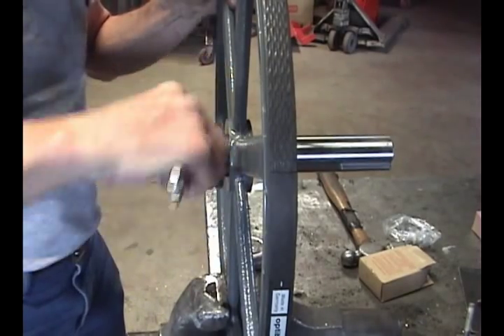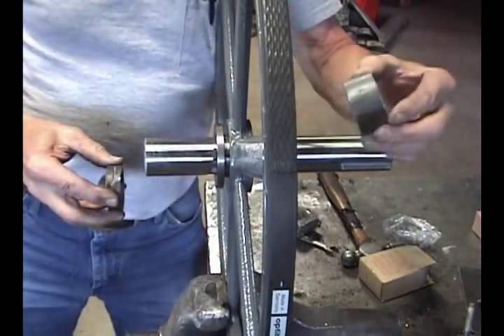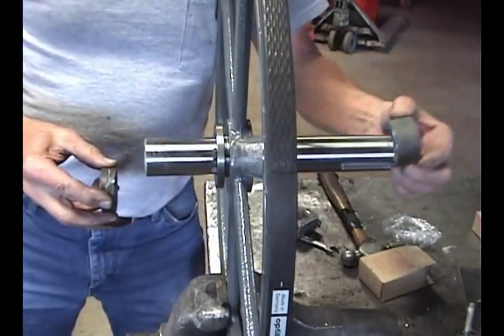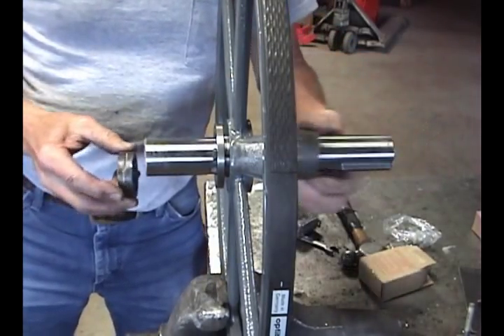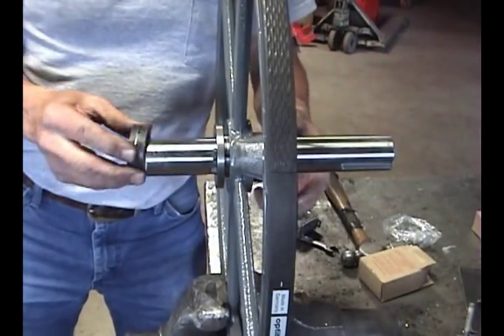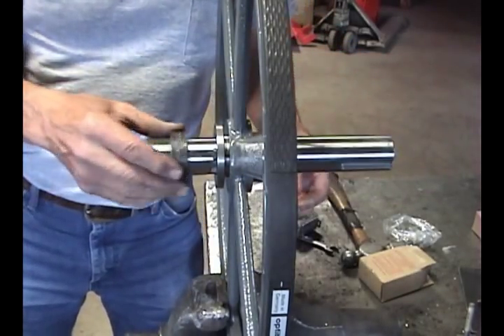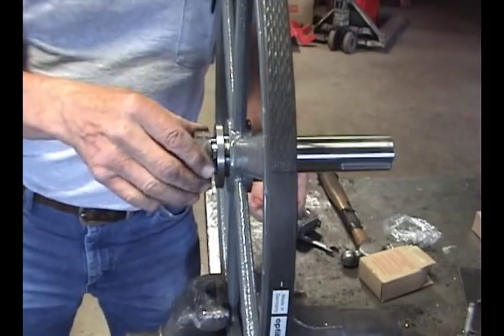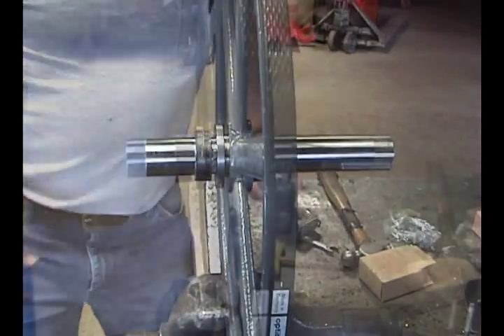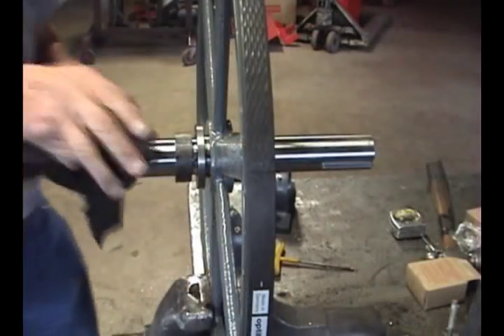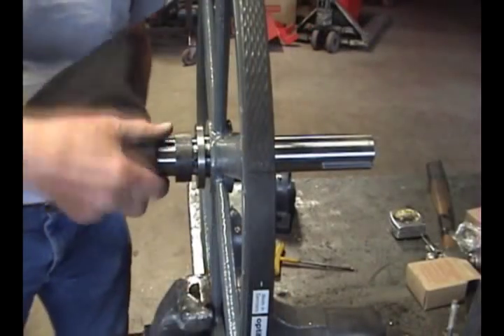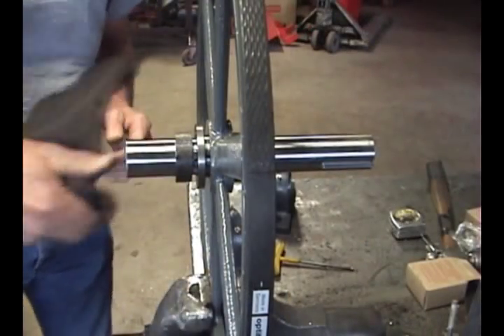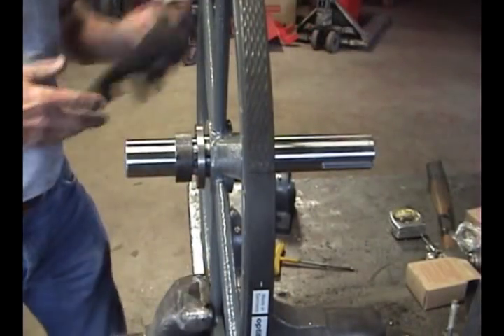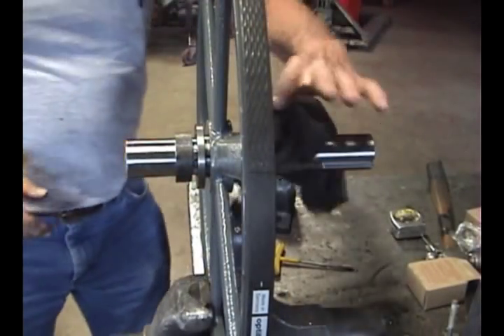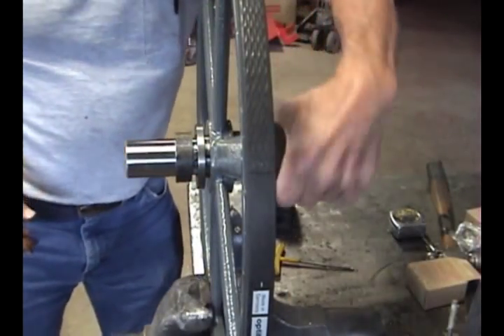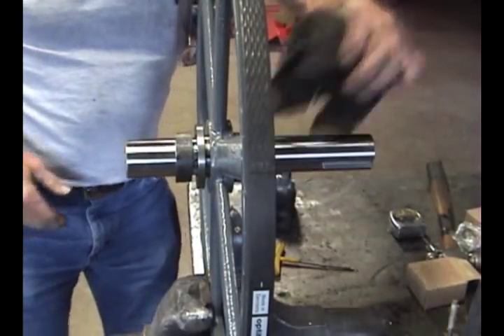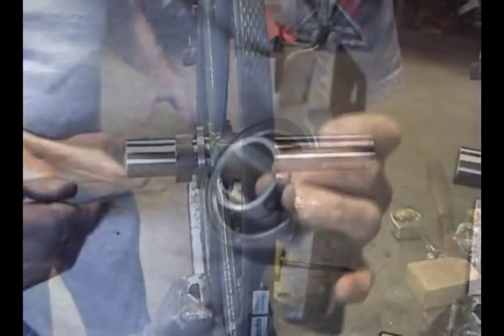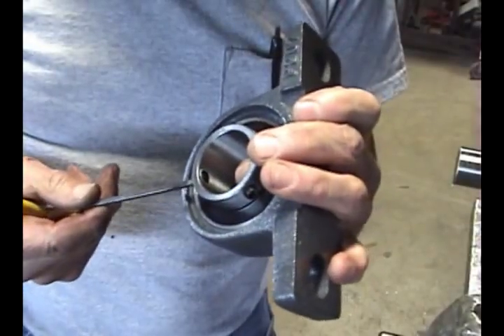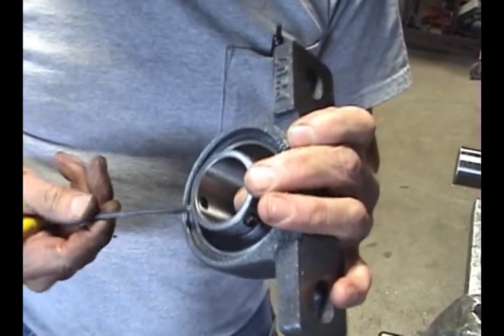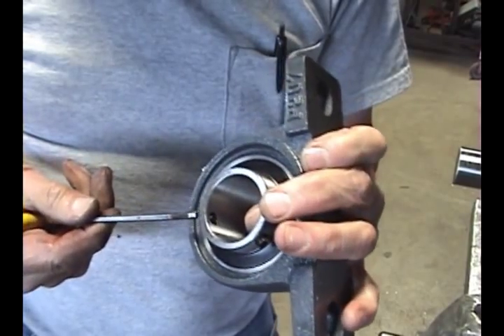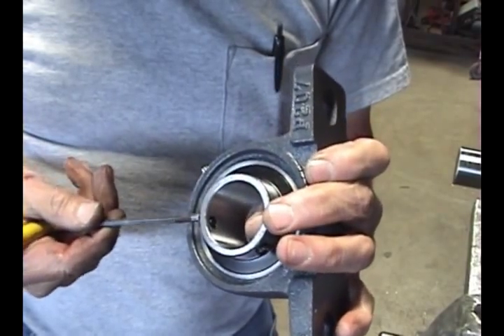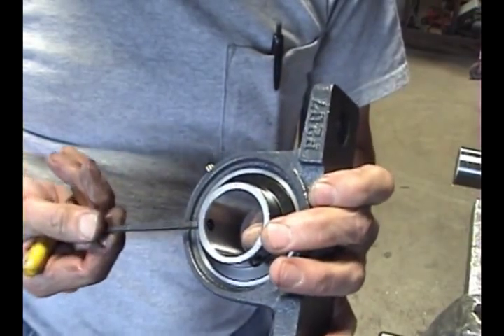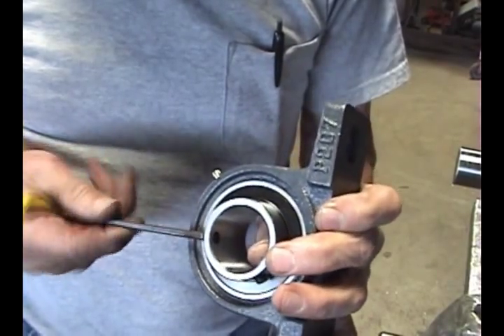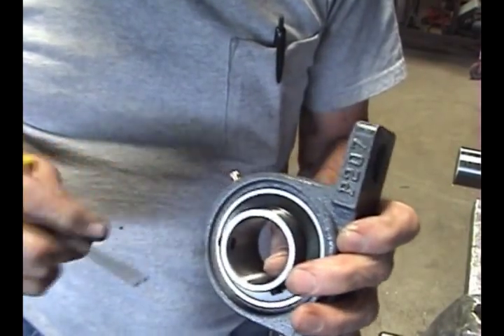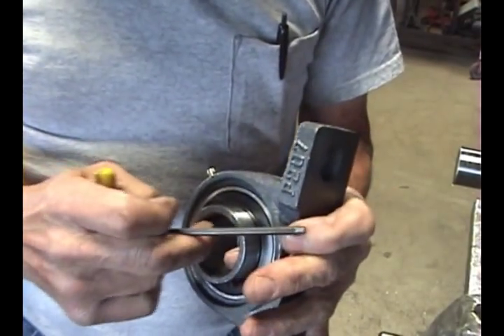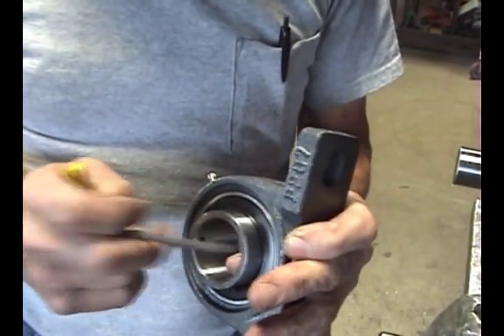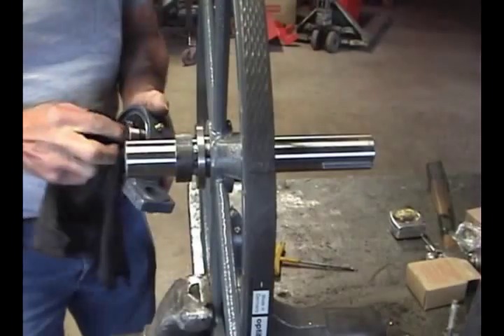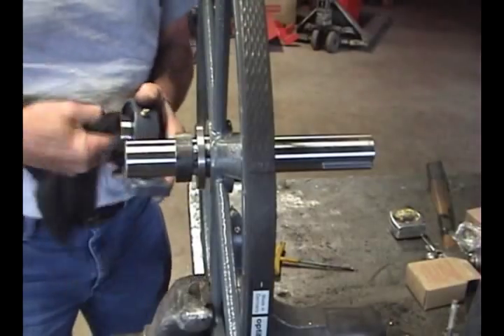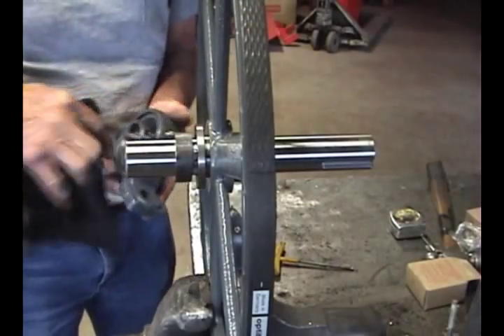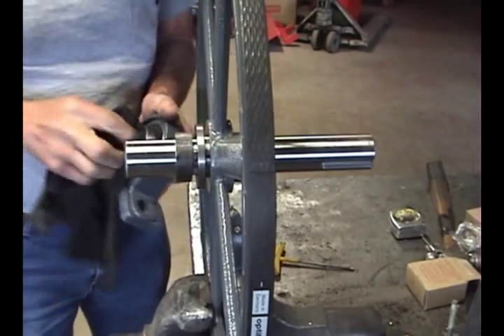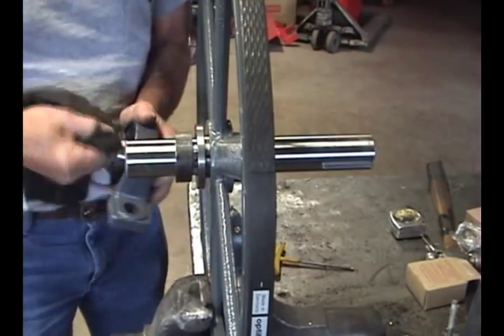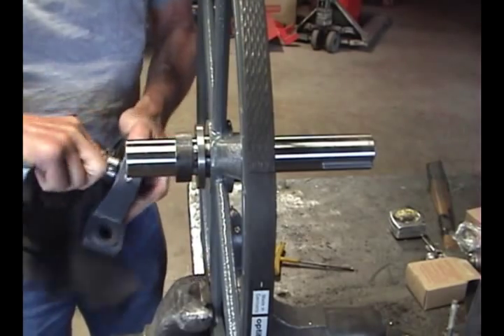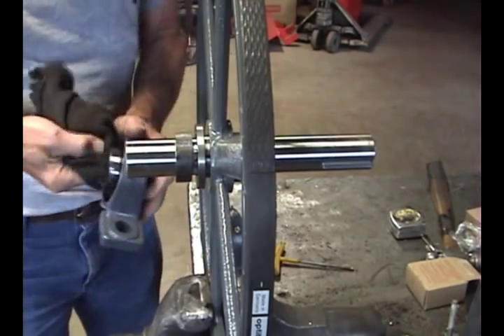Now slide the 1-inch thick spacer on from the rear and the 5/8-inch thick one on from the front. Wipe the shafts off. Make sure the two set screws are backed out enough that they don't stick into the bore of the bearing, and then clean out the bearing.